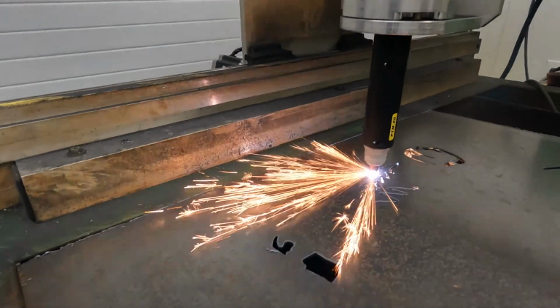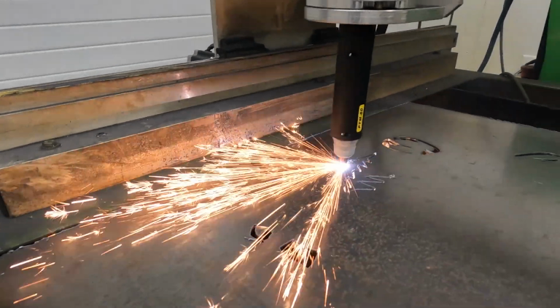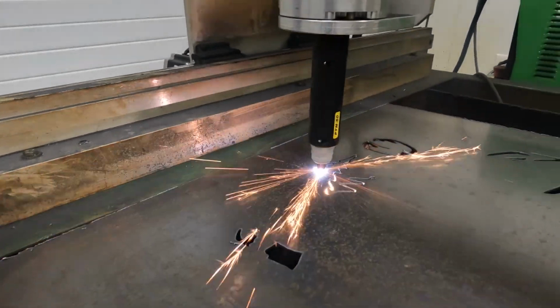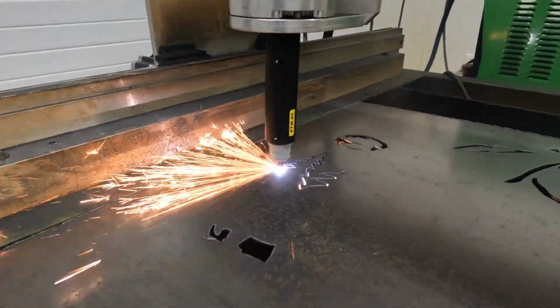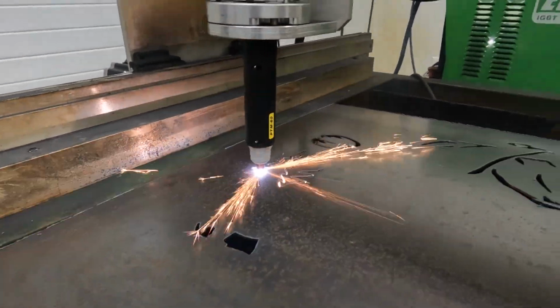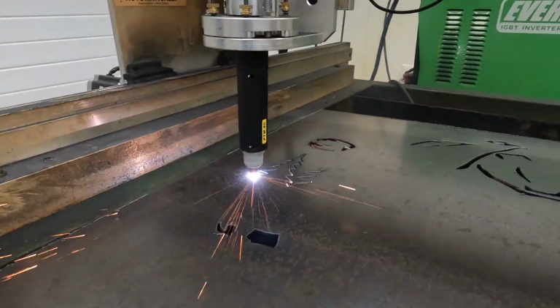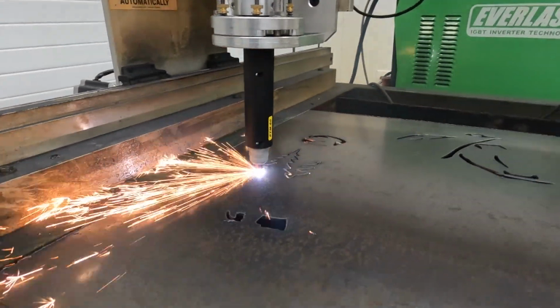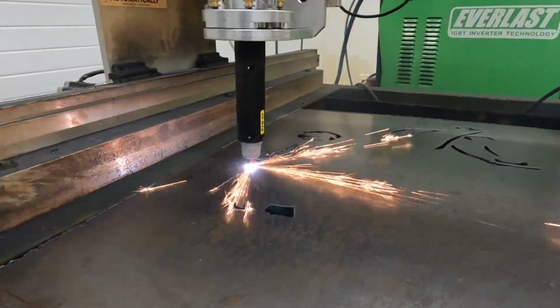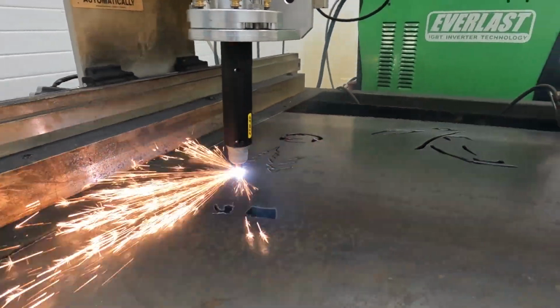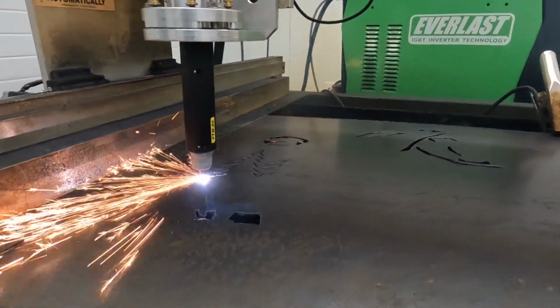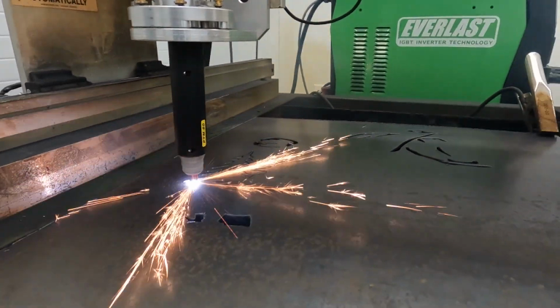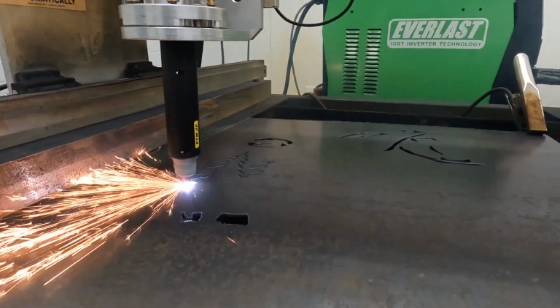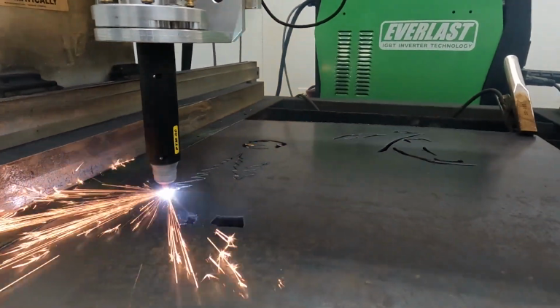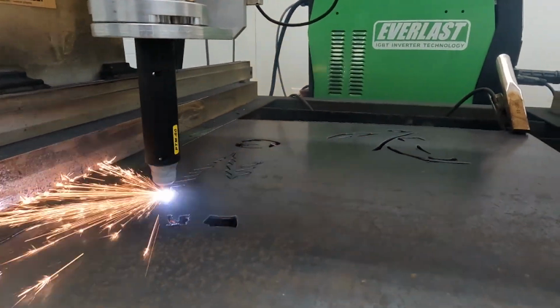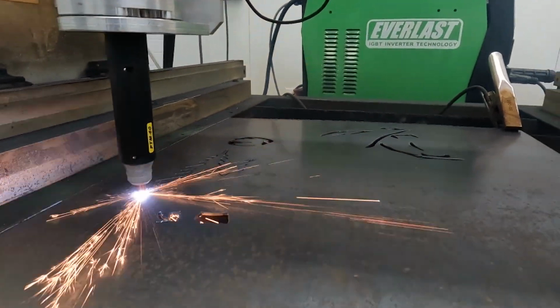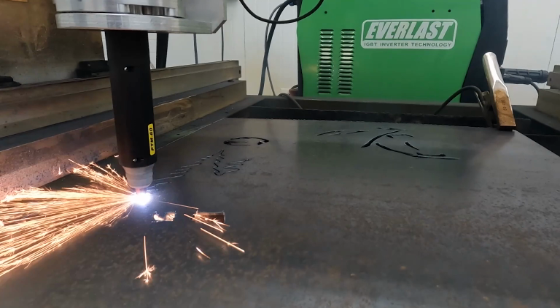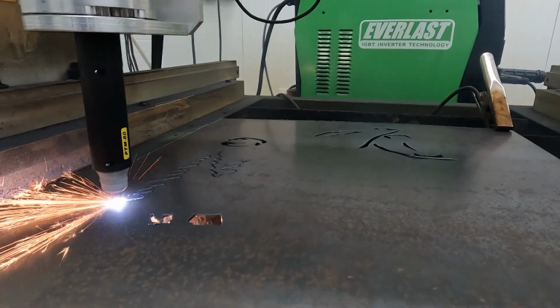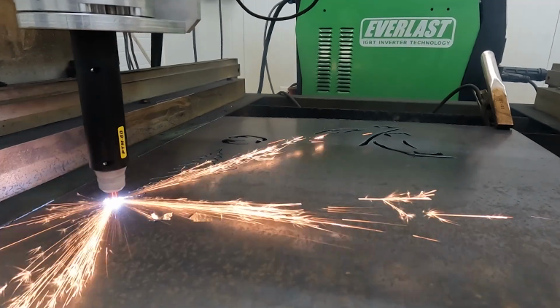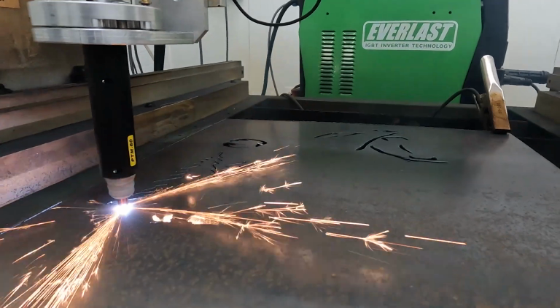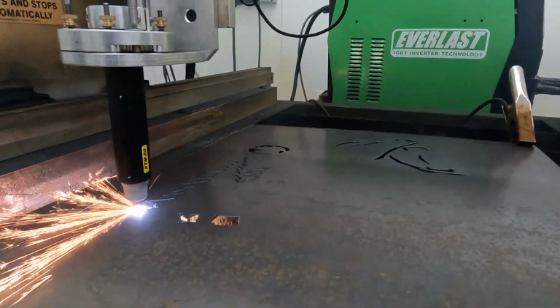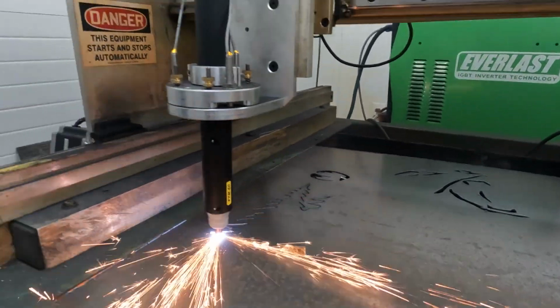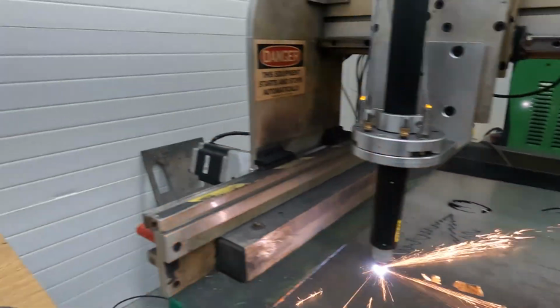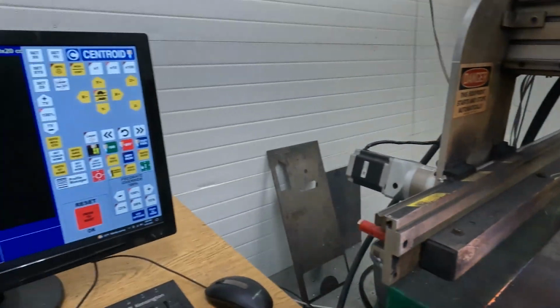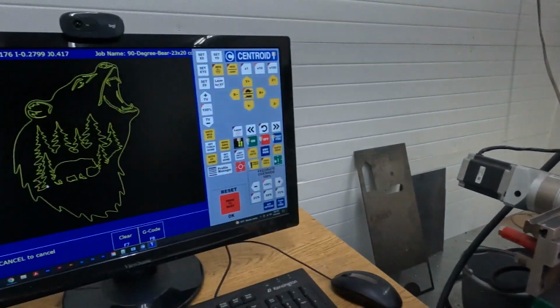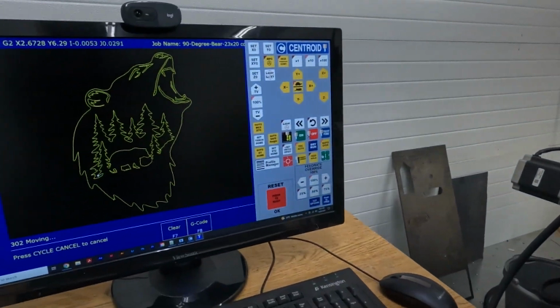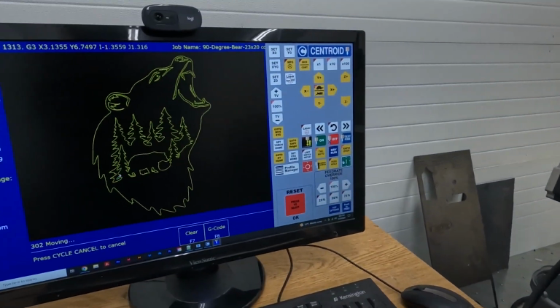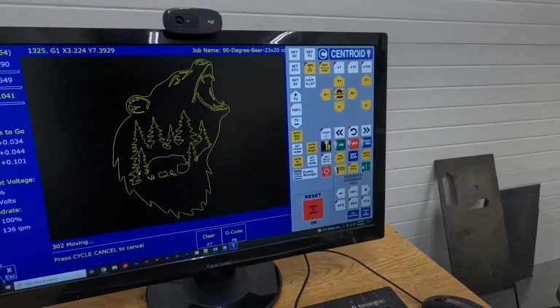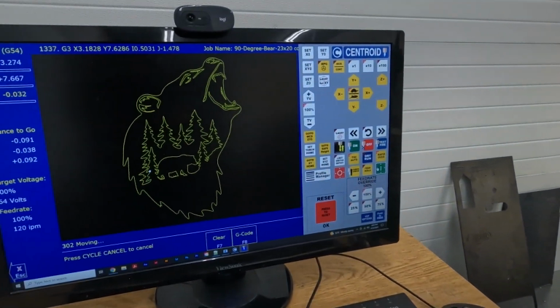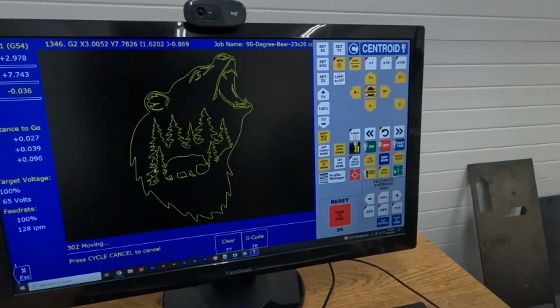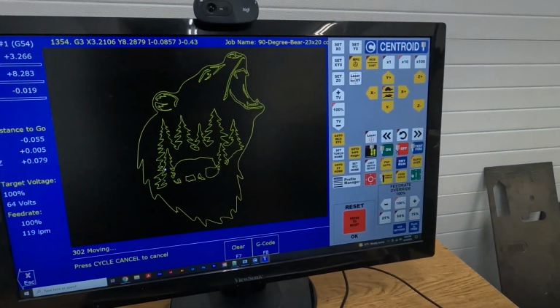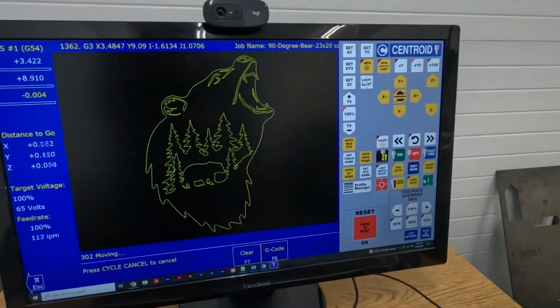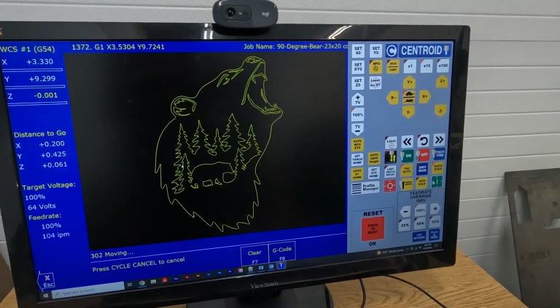Hey everyone, CNC Keith here. Check this out. We've got an Everlast 62i plasma cutter in the house connected up to our Acorn Plasma CNC controller, and we've got it cutting beautifully.